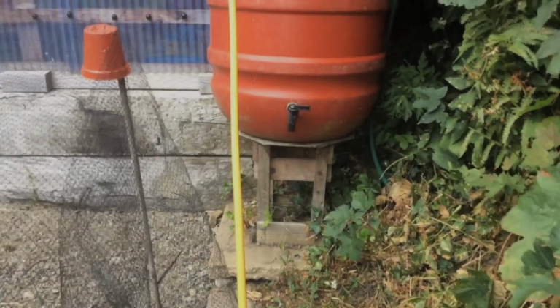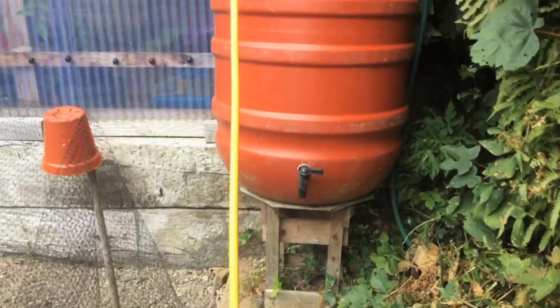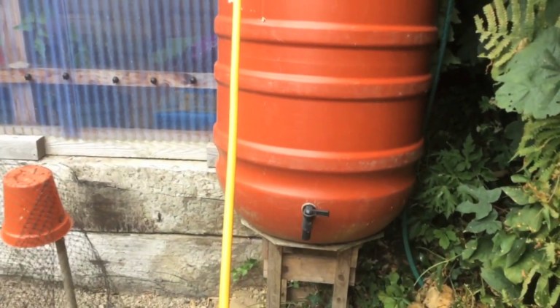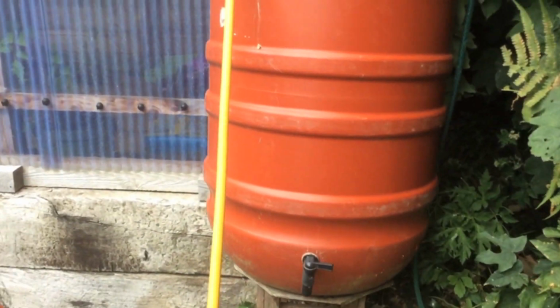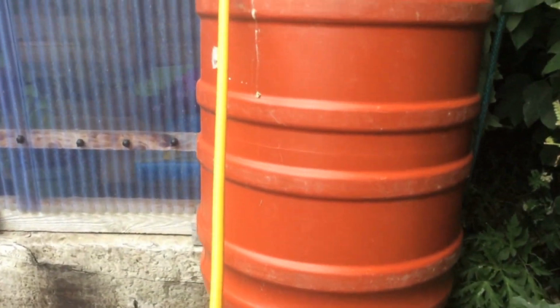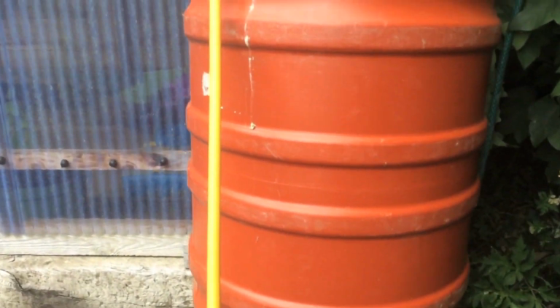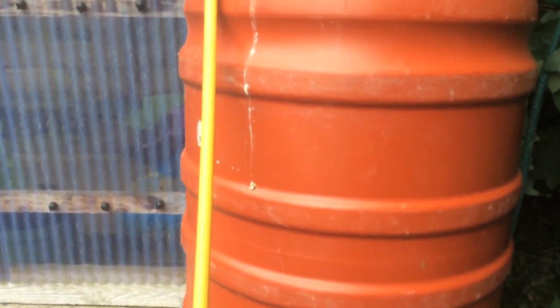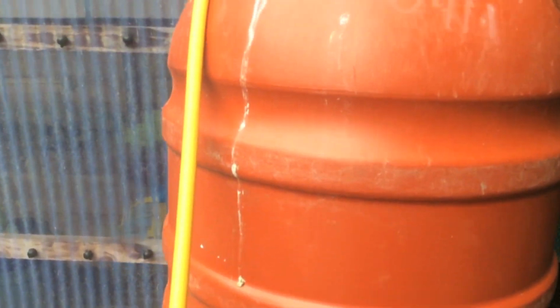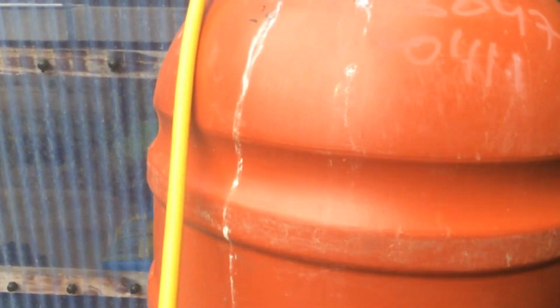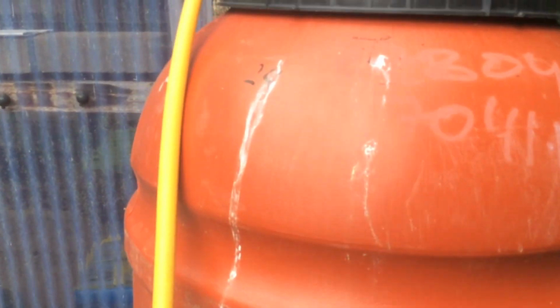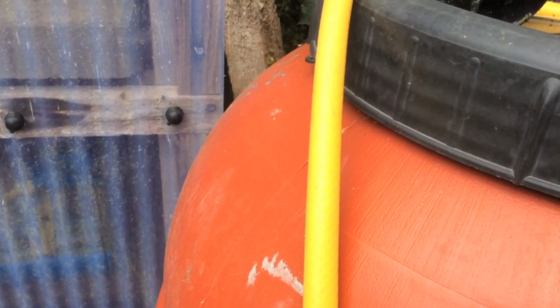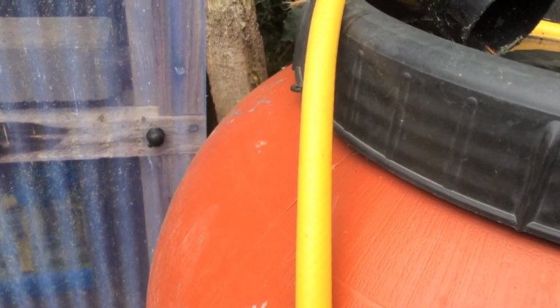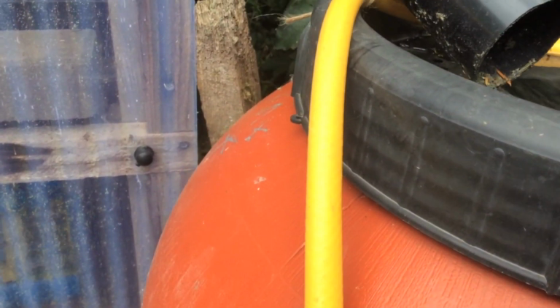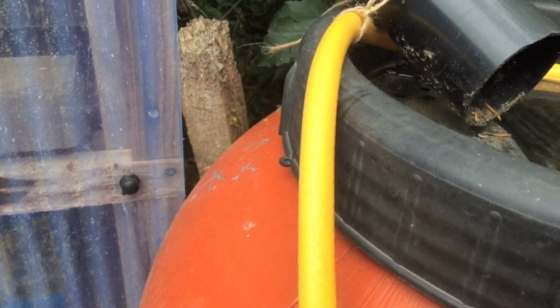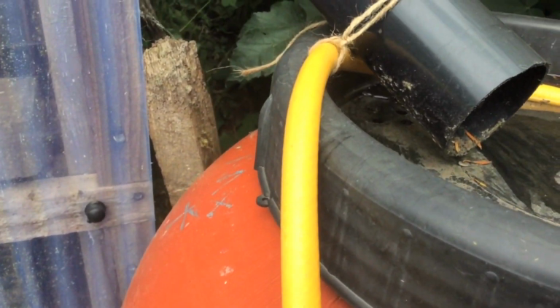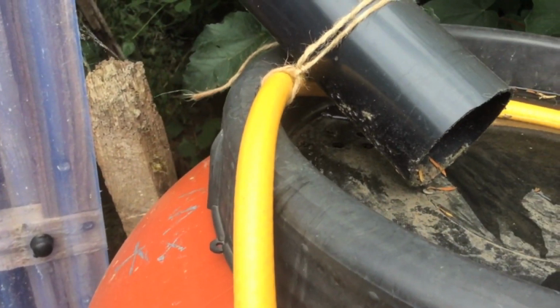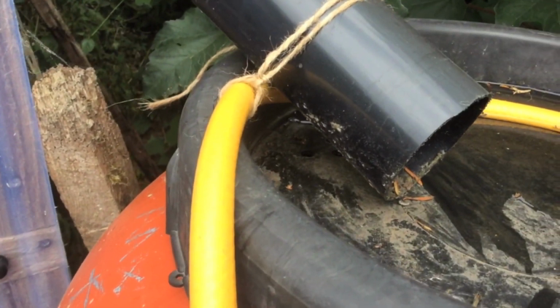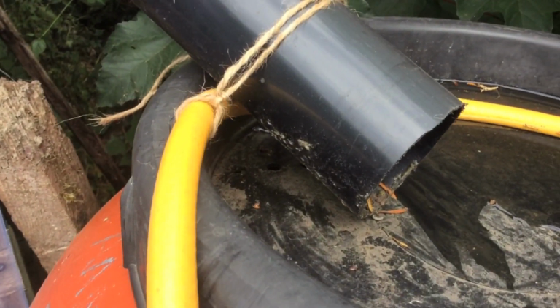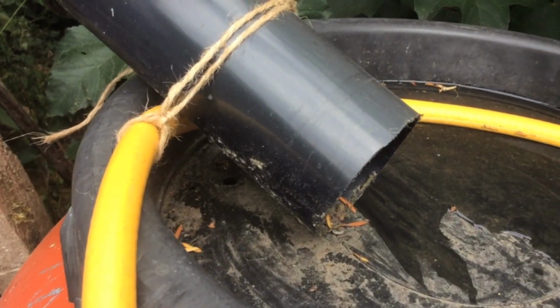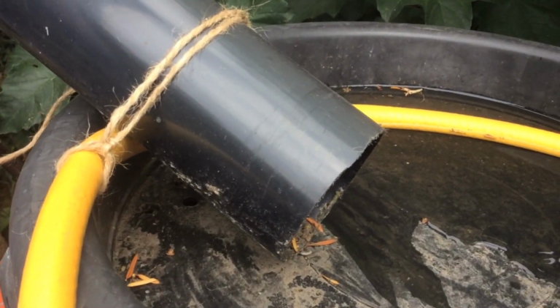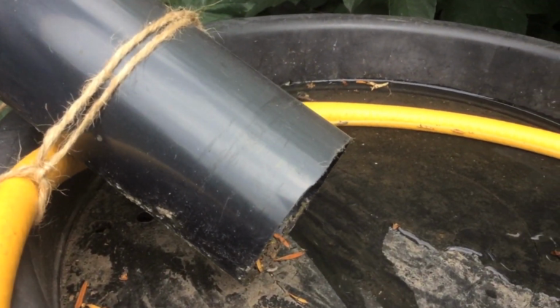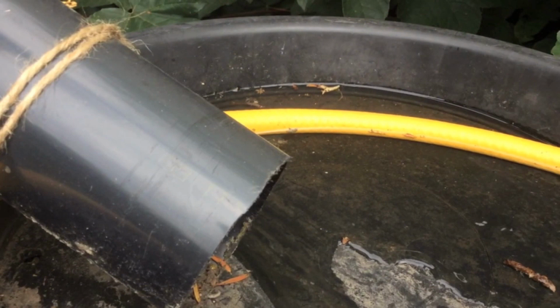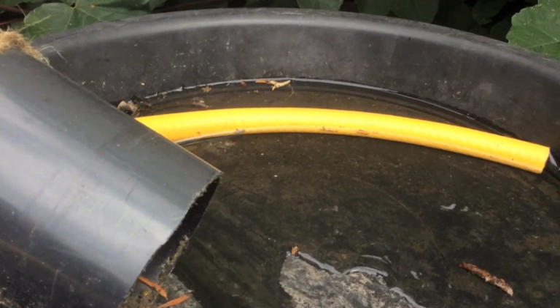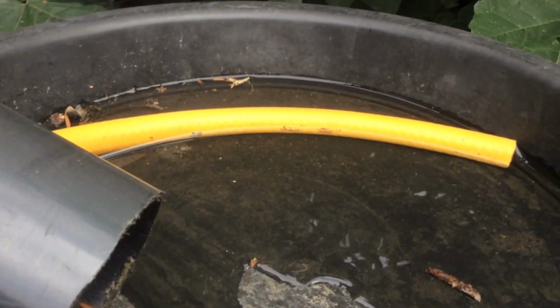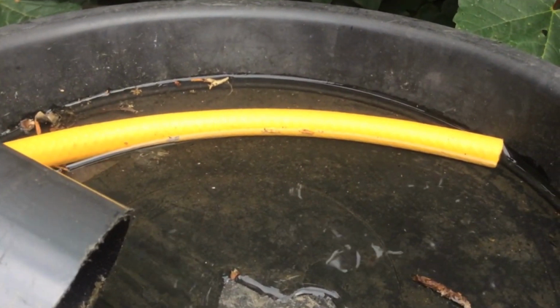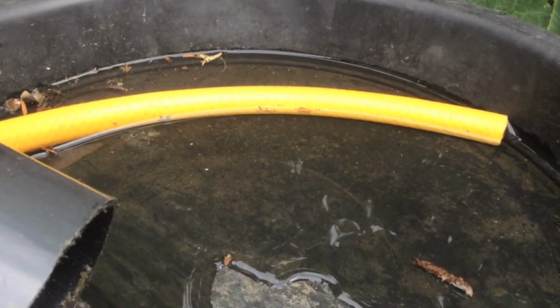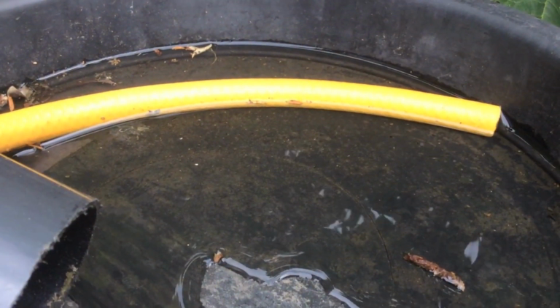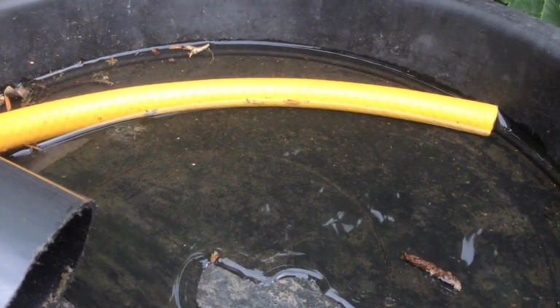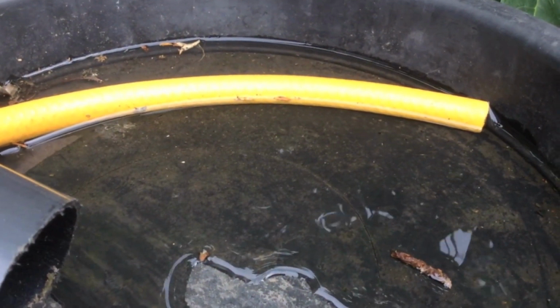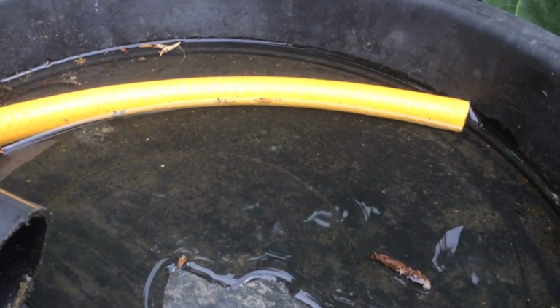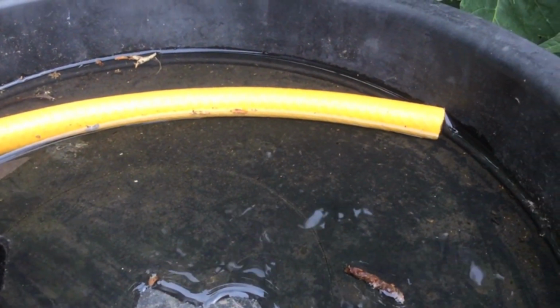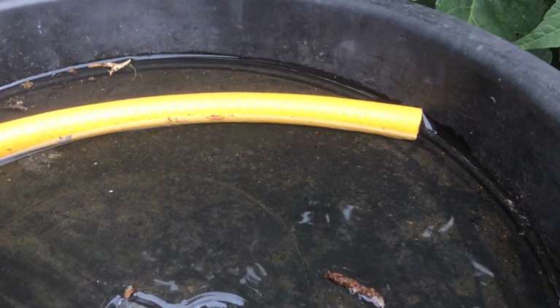With the pump running, let's see if there's water. I can hear something... yes, there's water! It worked. I'll now leave that running until the butts are full.